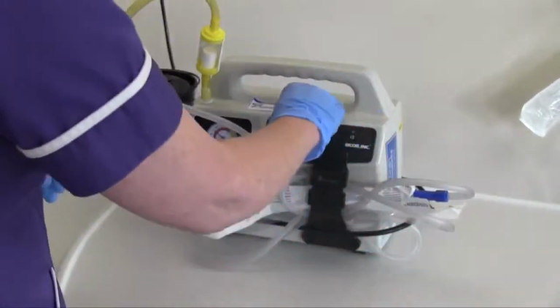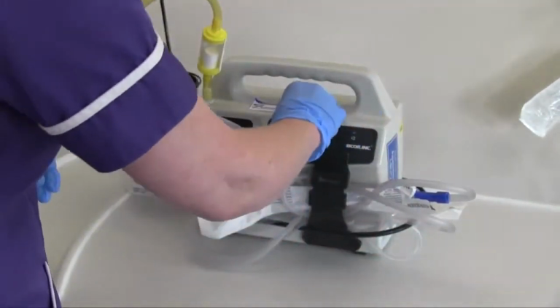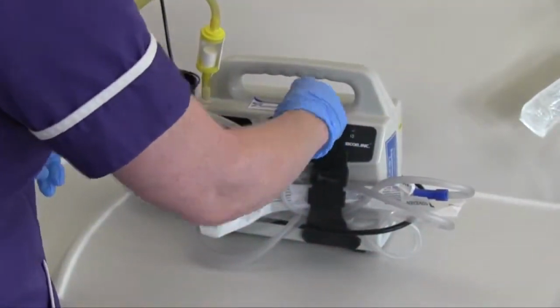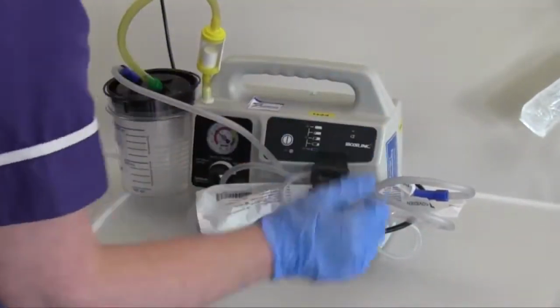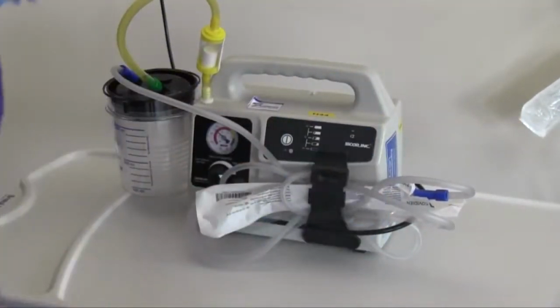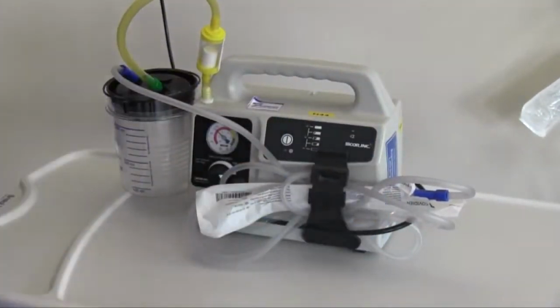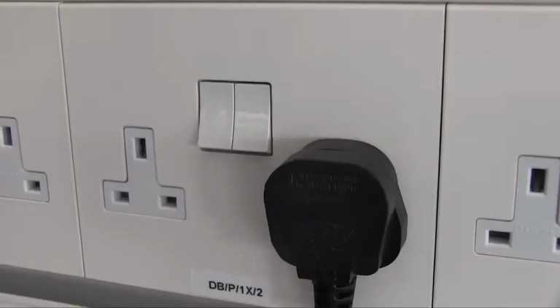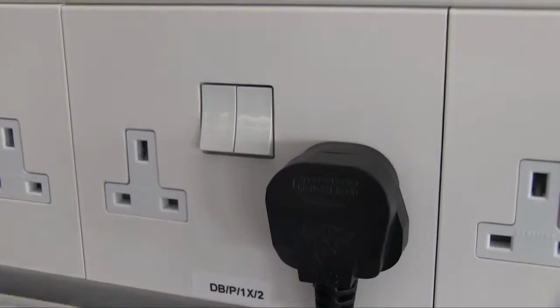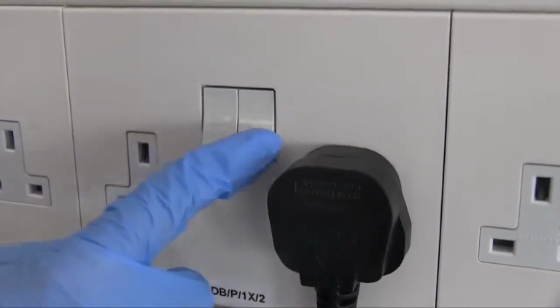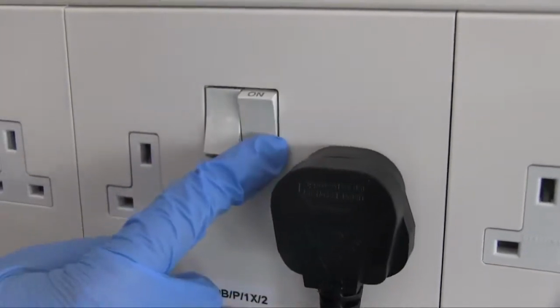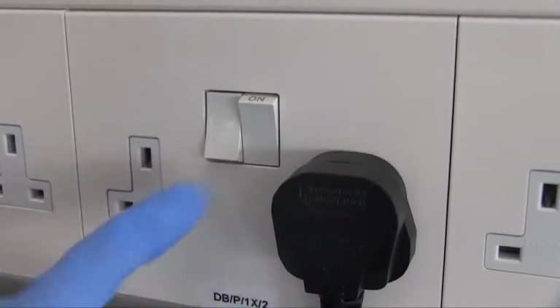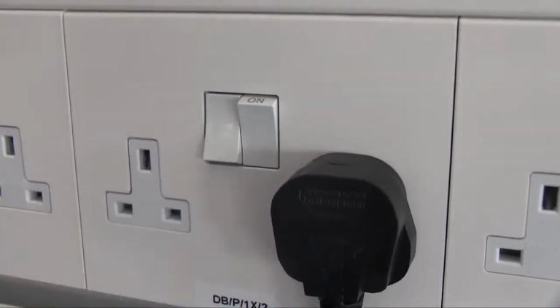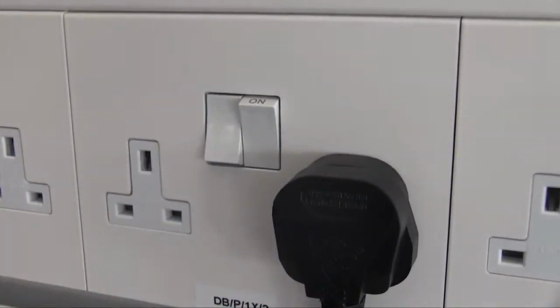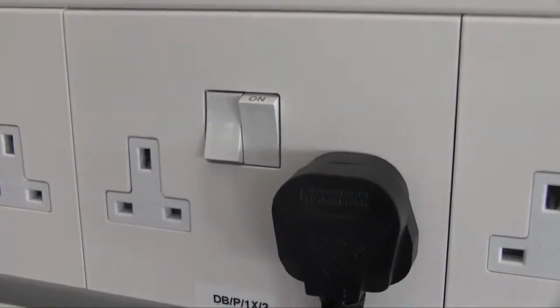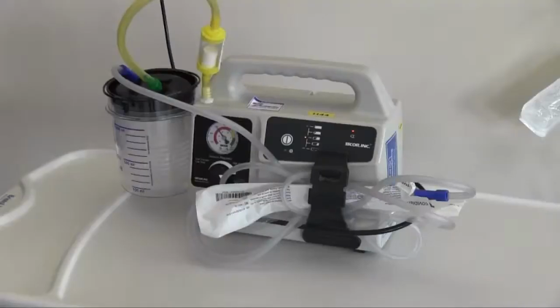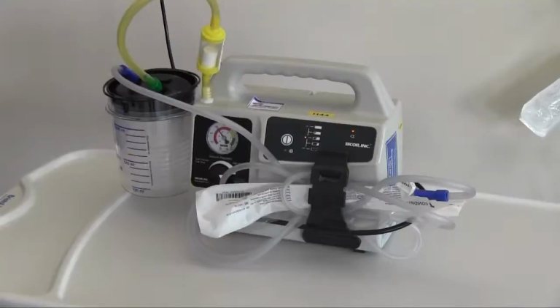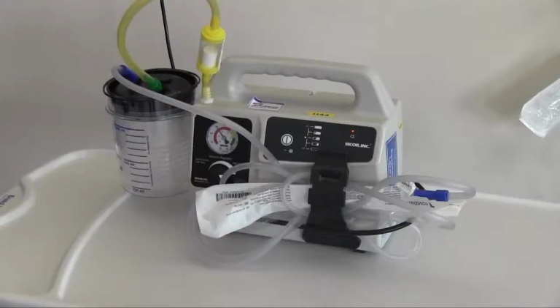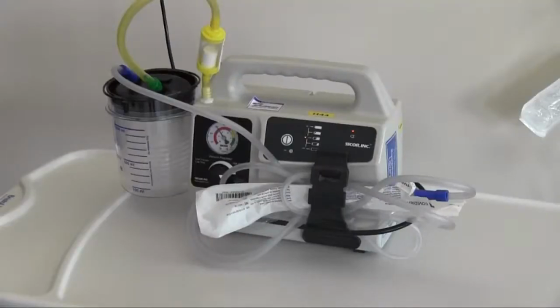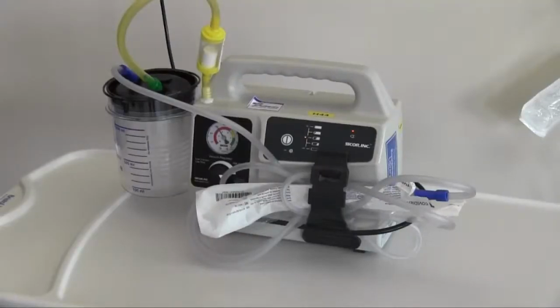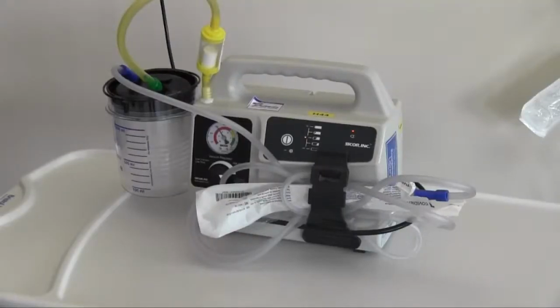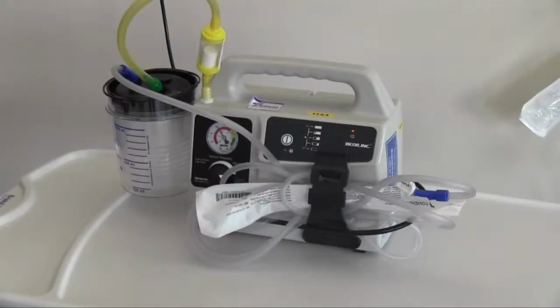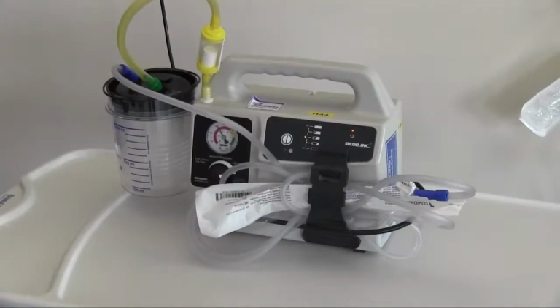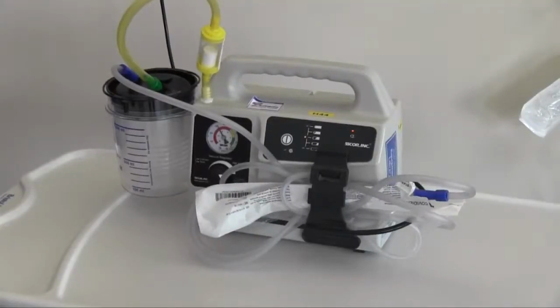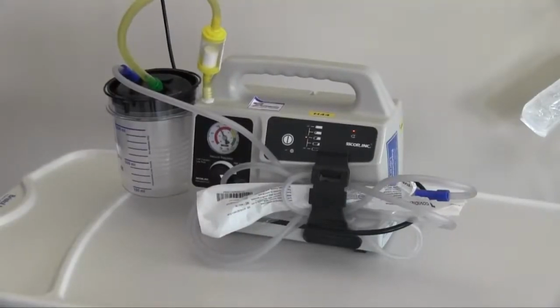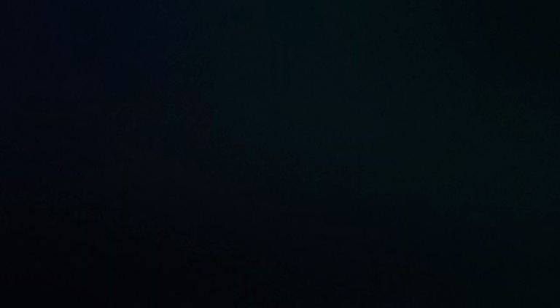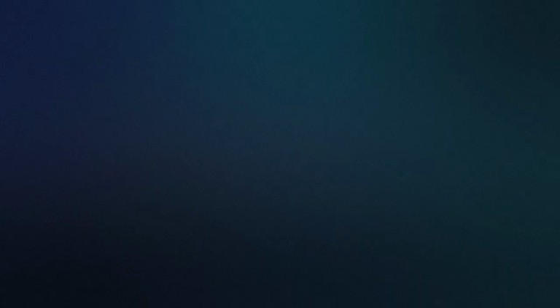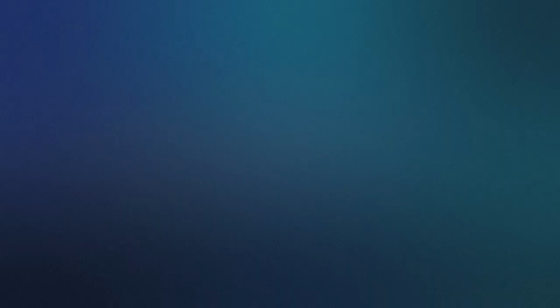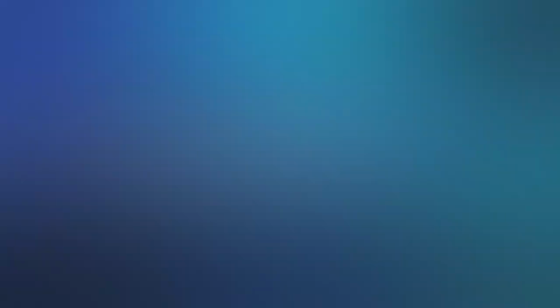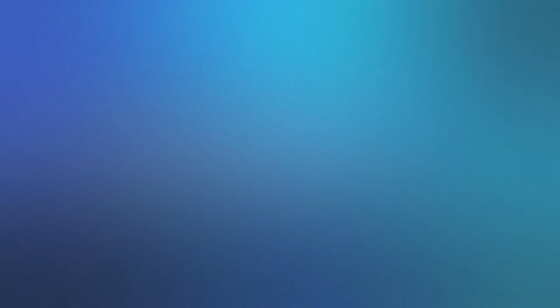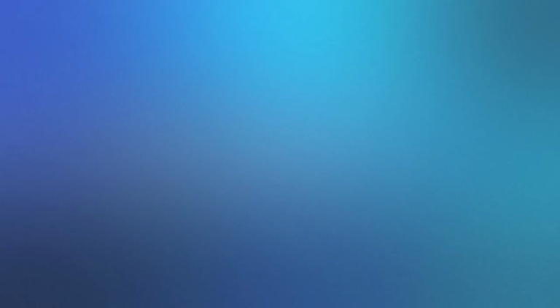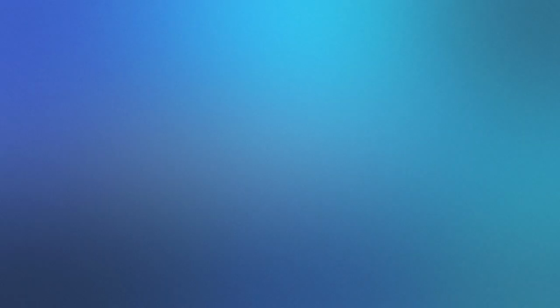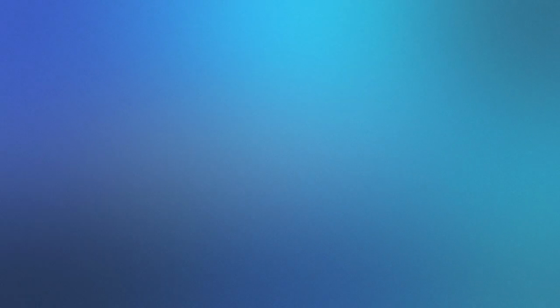Turn the device off on the front panel. Turn the power on again at the plug. Sign that this has been checked in the crash trolley booklet.